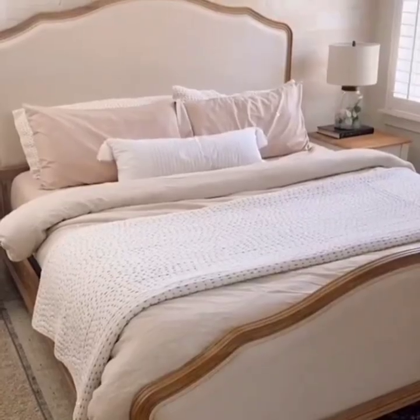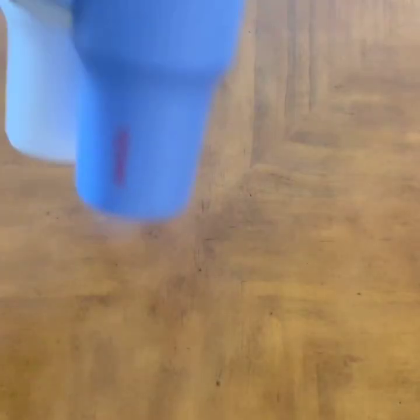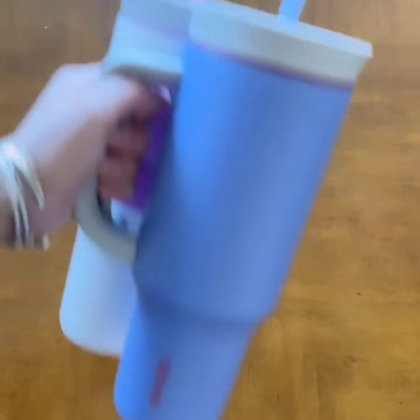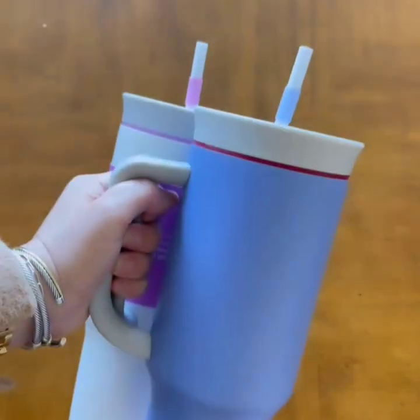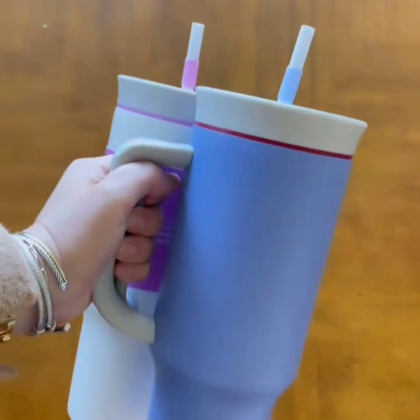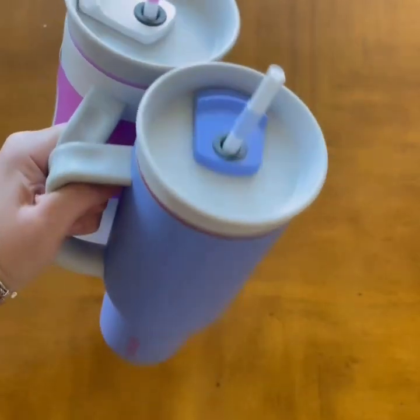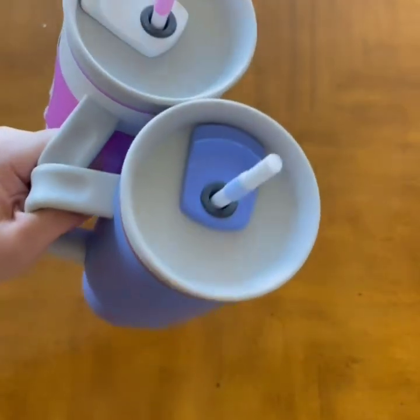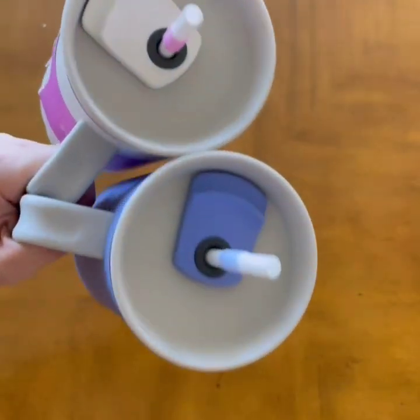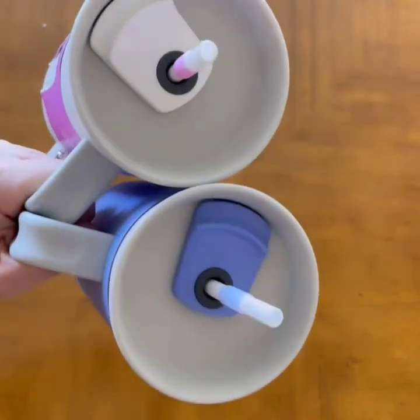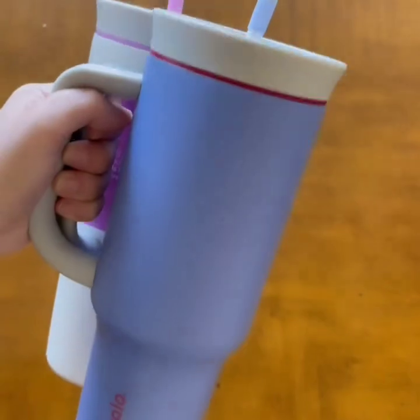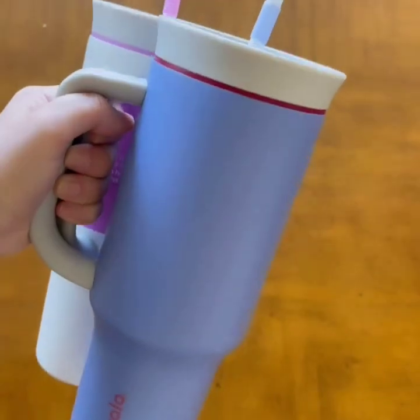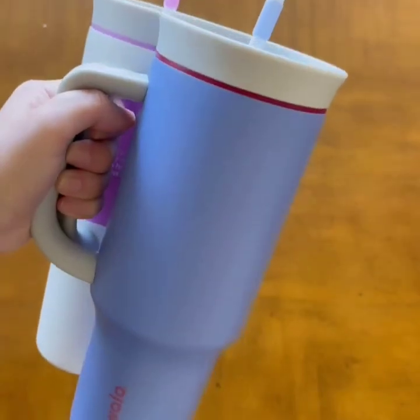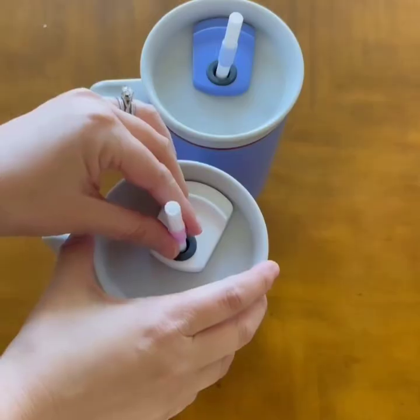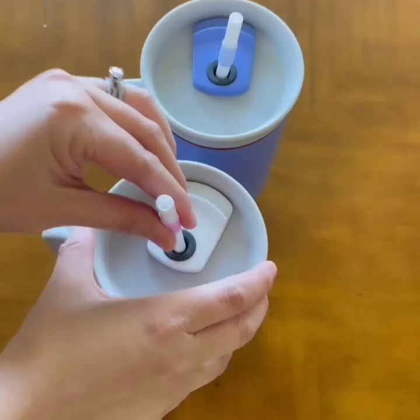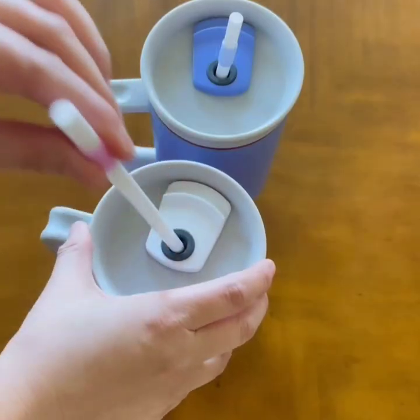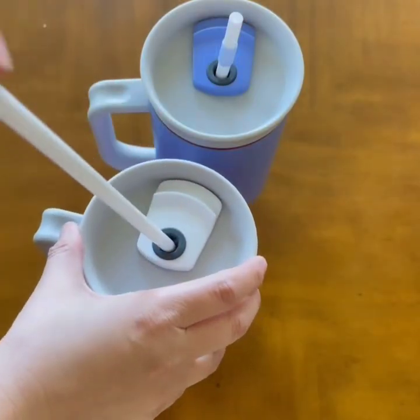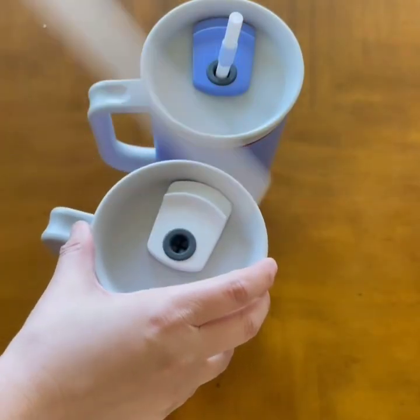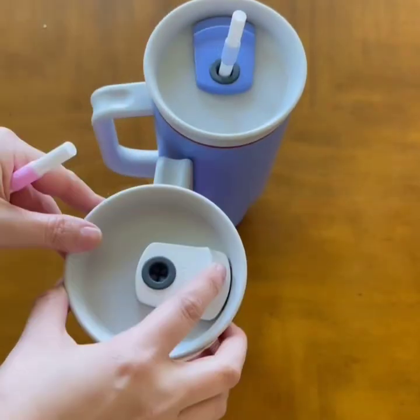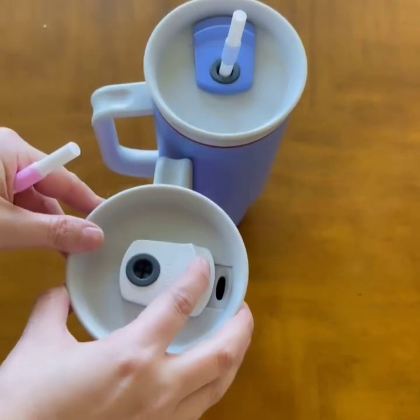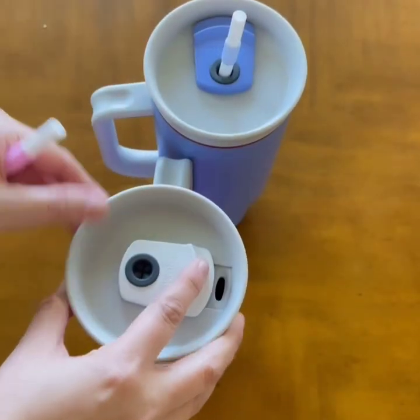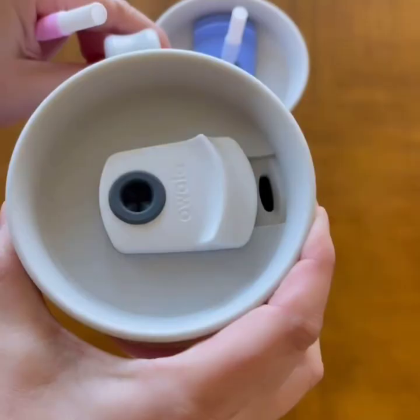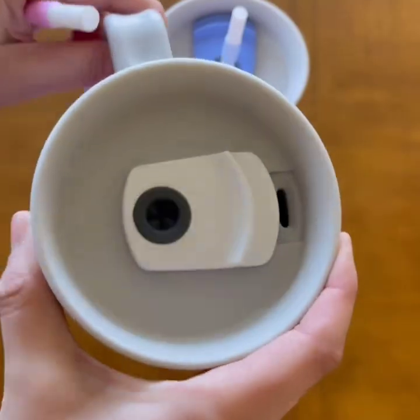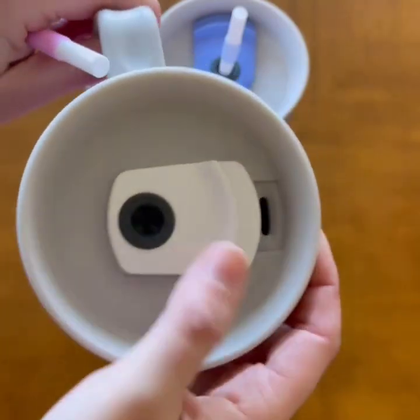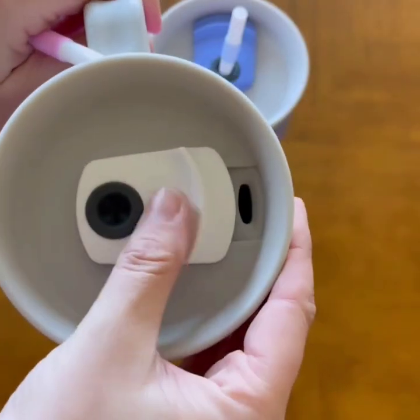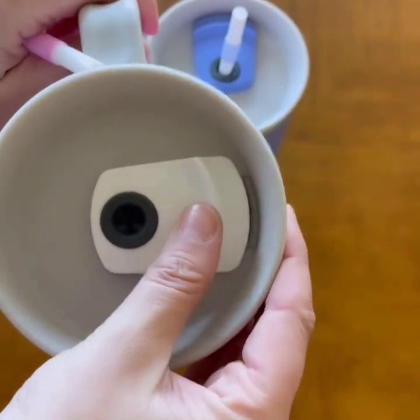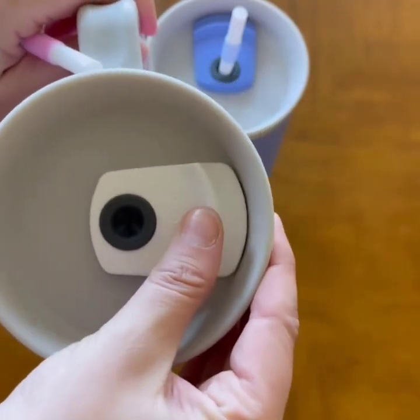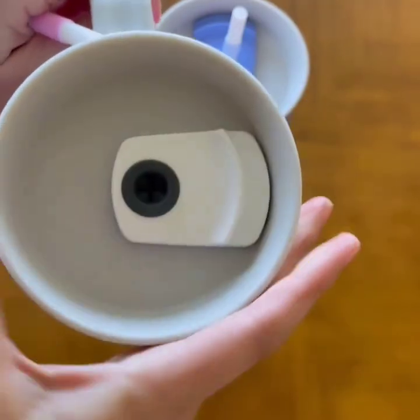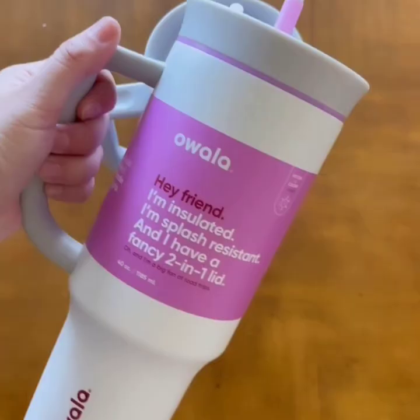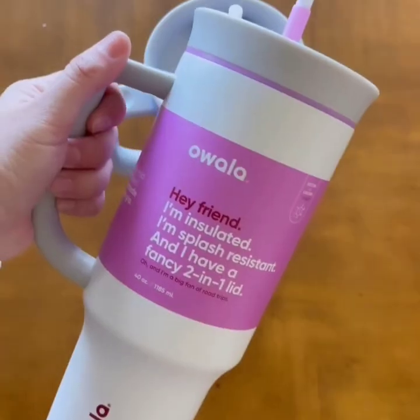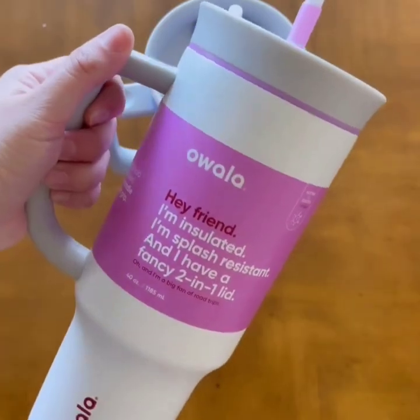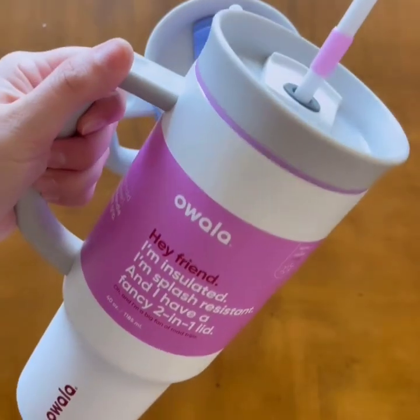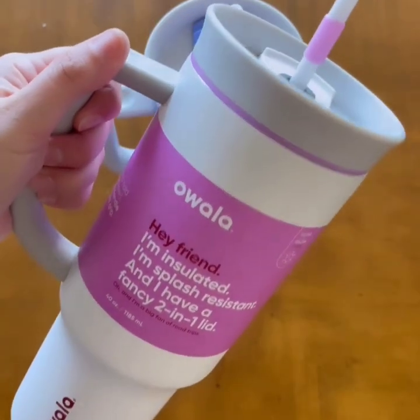It's time to win my new favorite water bottle. This 40-ounce insulated Ovala water bottle has a 2-in-1 lid, and I got two so I could give one away to you. Visit the caption for details. Be sure to like and follow for more.